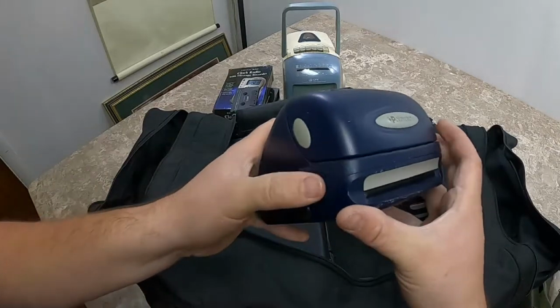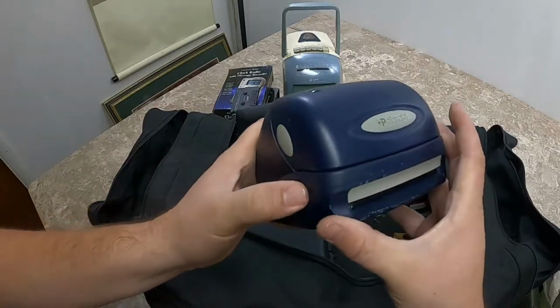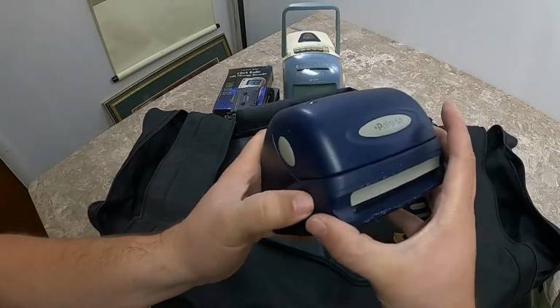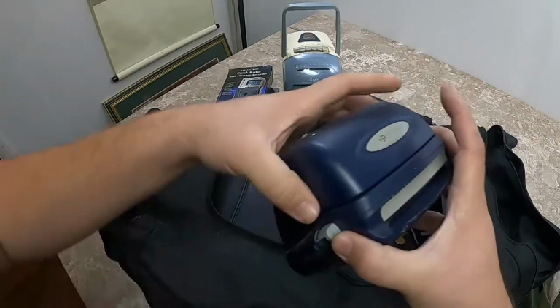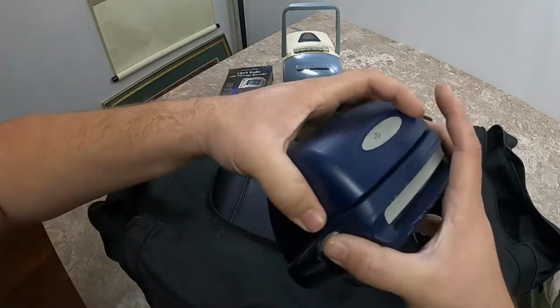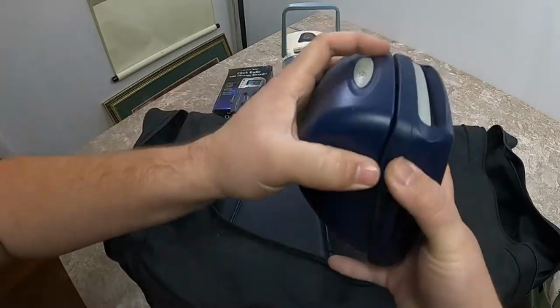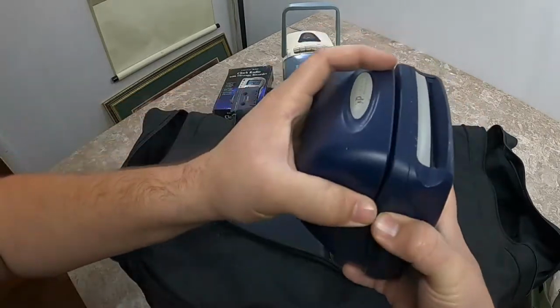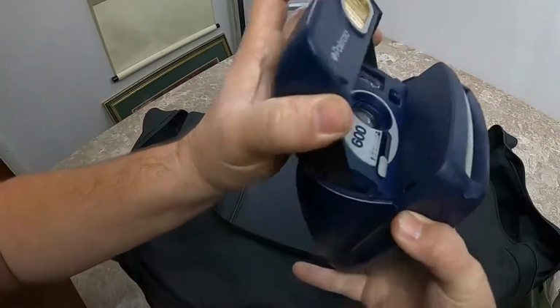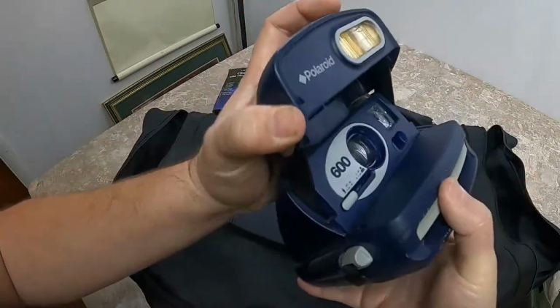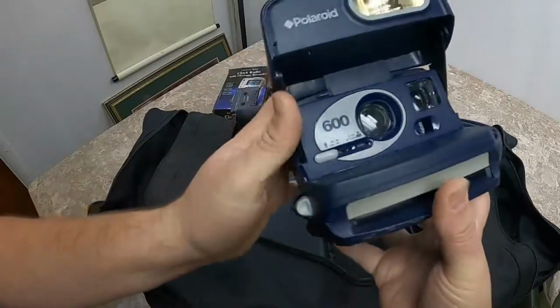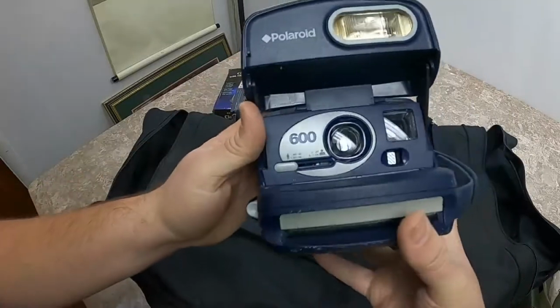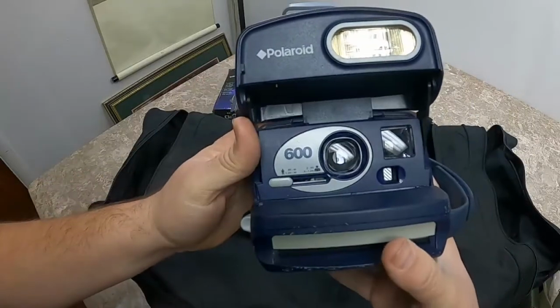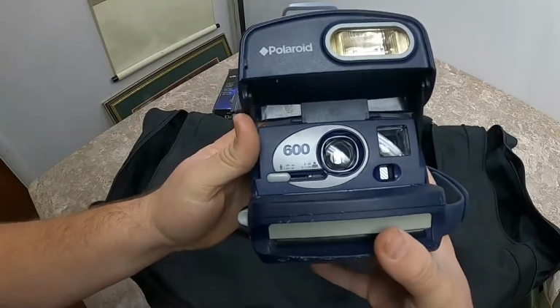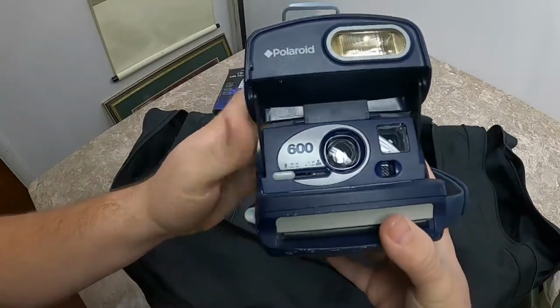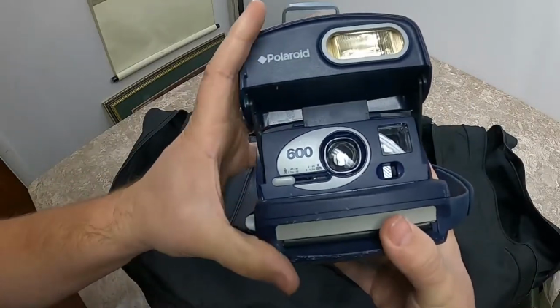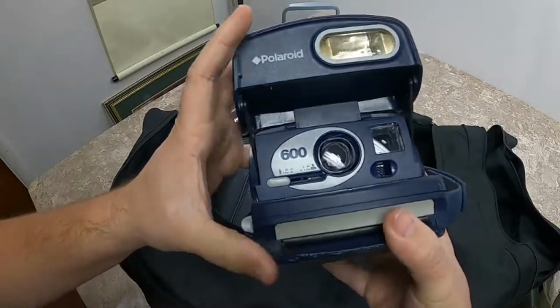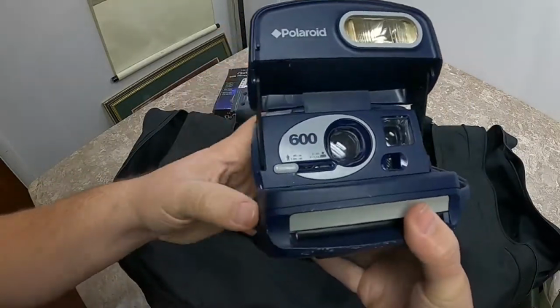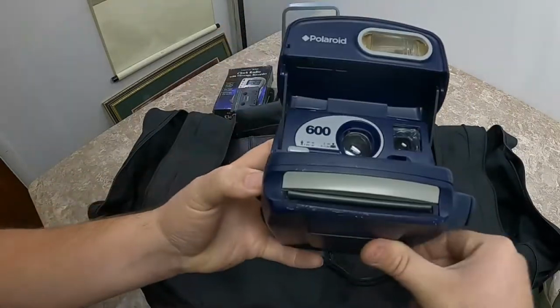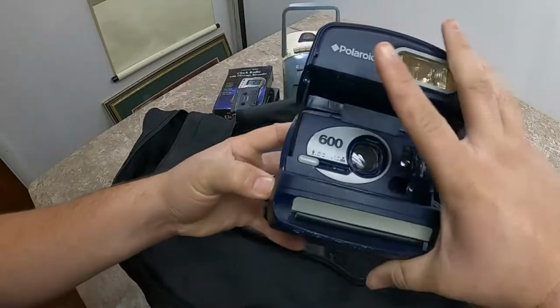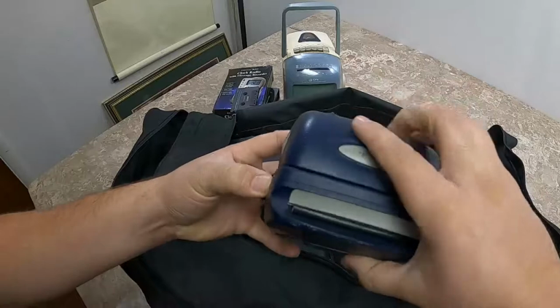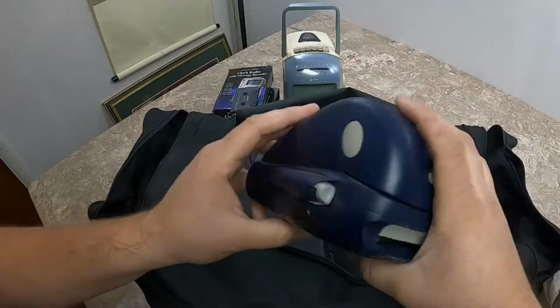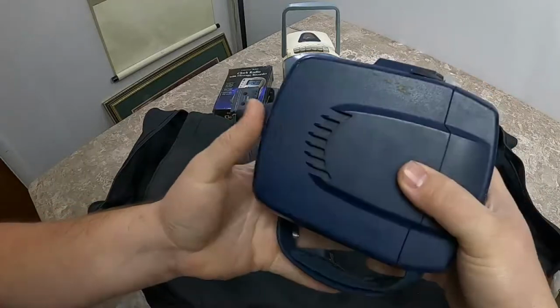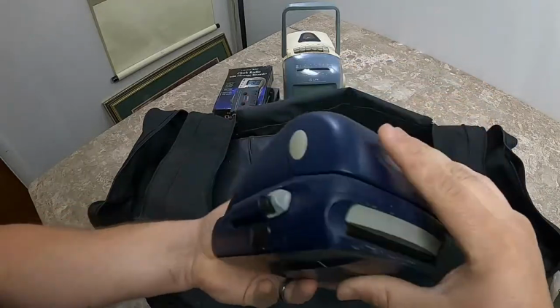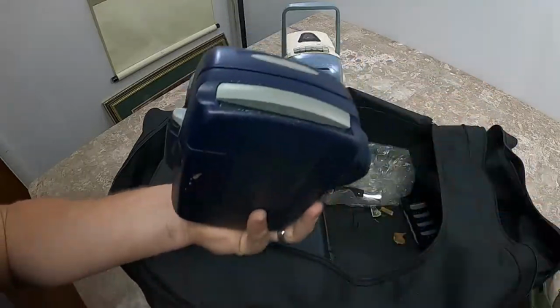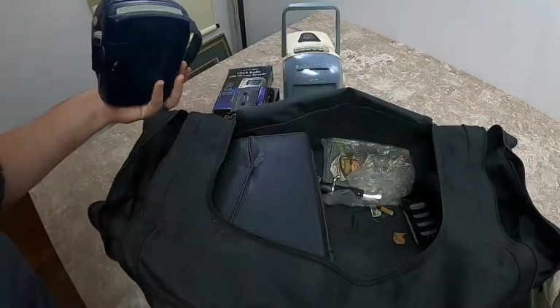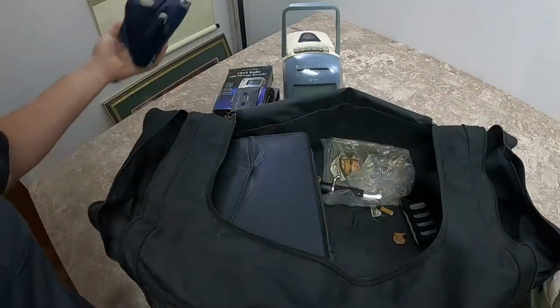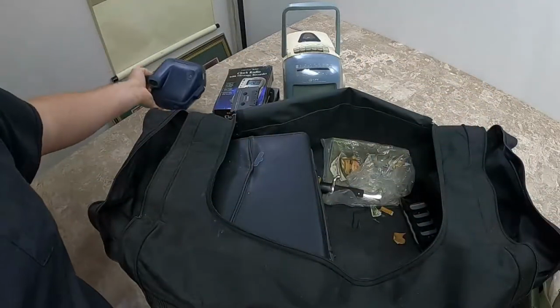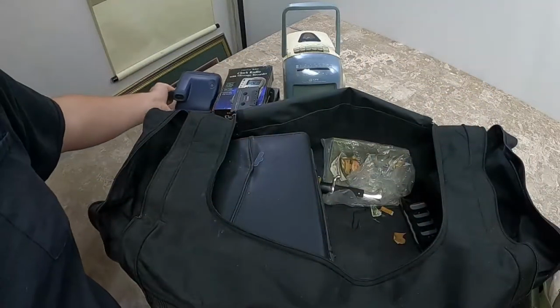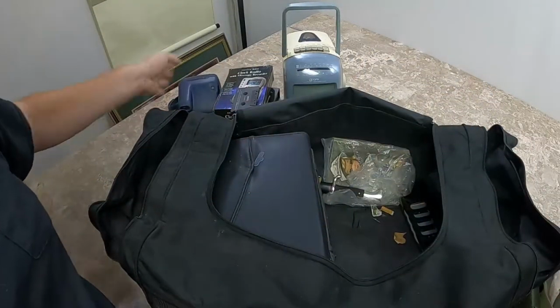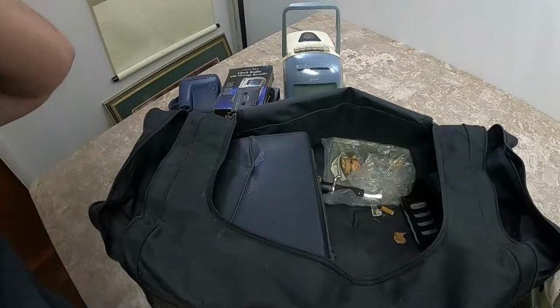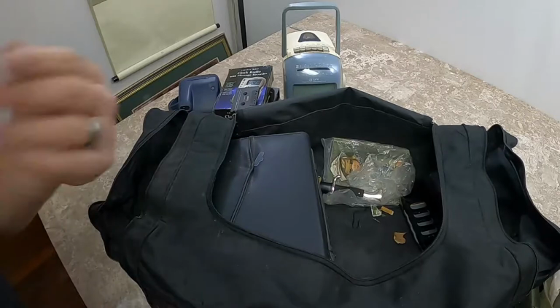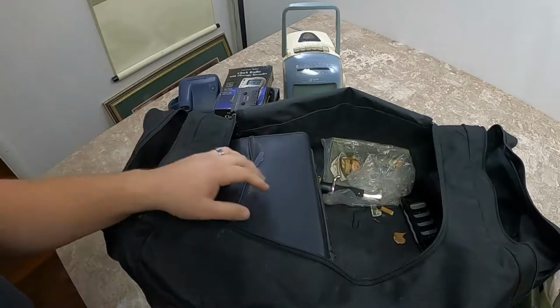Look at that — we got another Polaroid. That's like our third one now, maybe fourth, I lost count. But these are actually 25 bucks a piece, so it's pretty nice to keep finding these rather than junk.